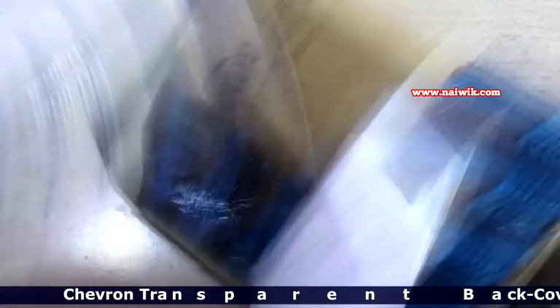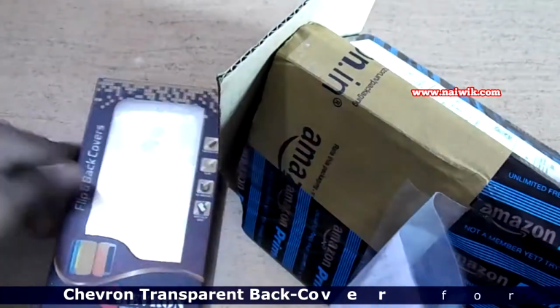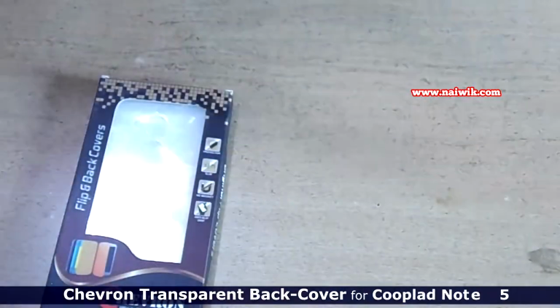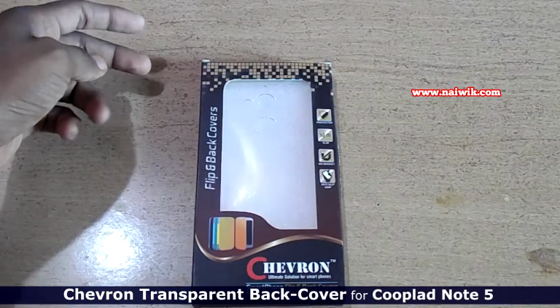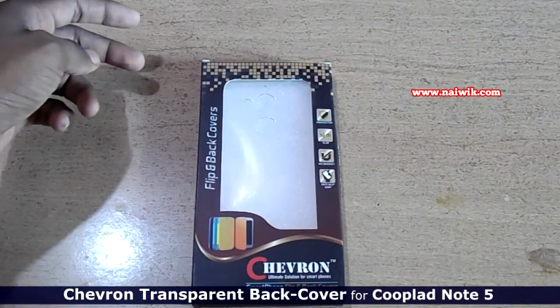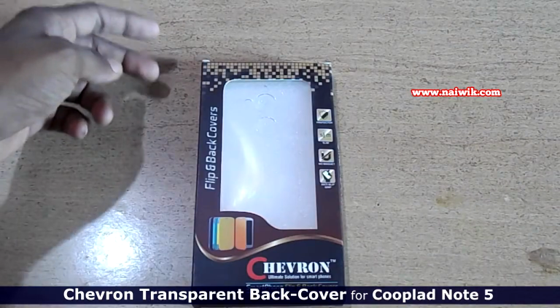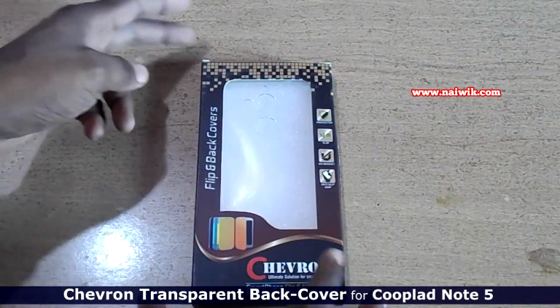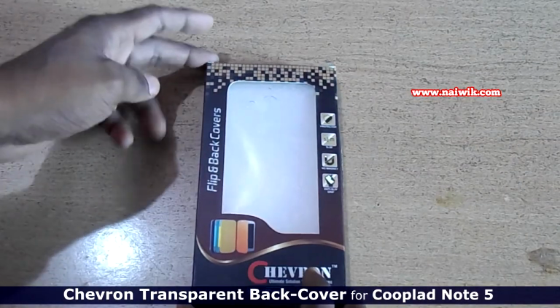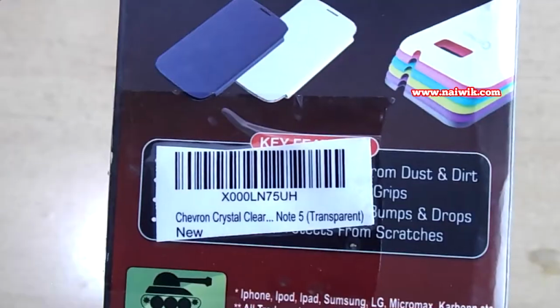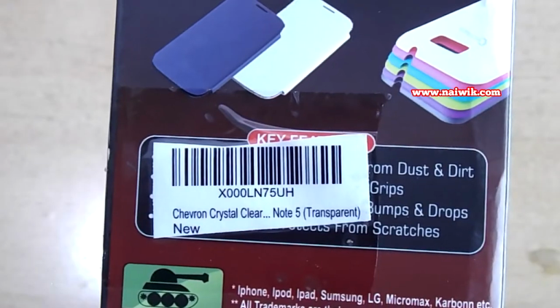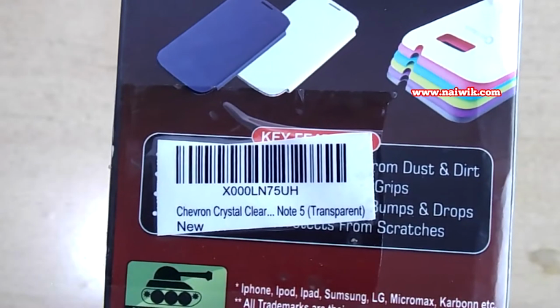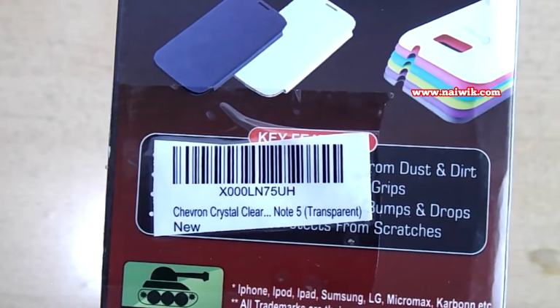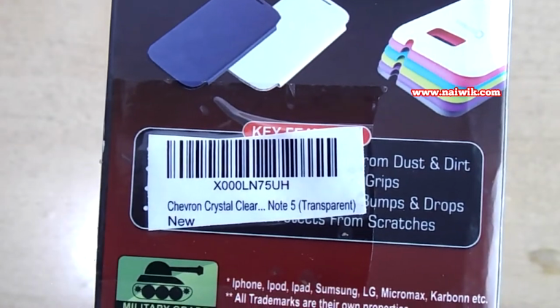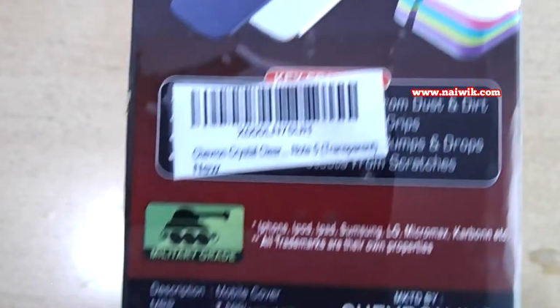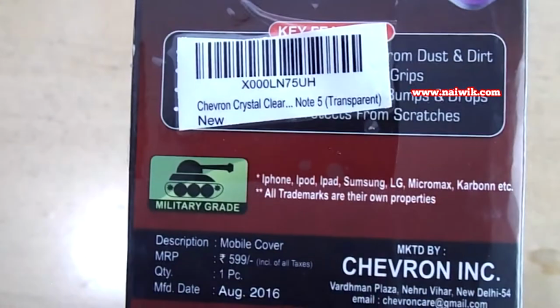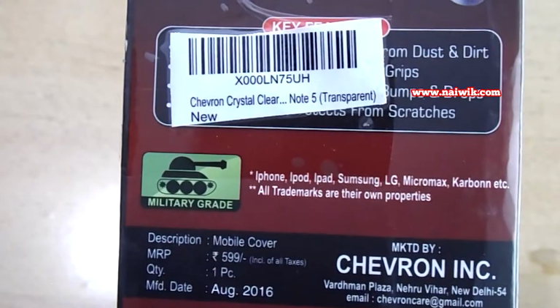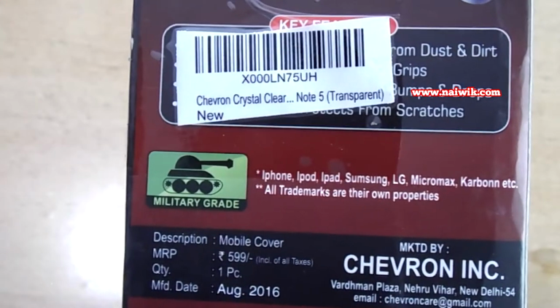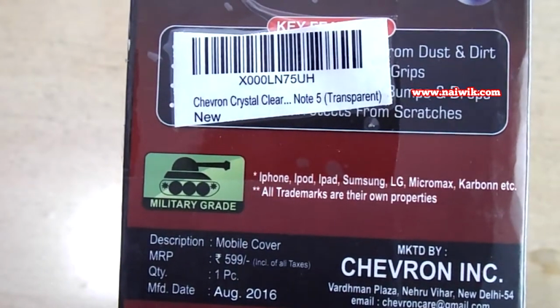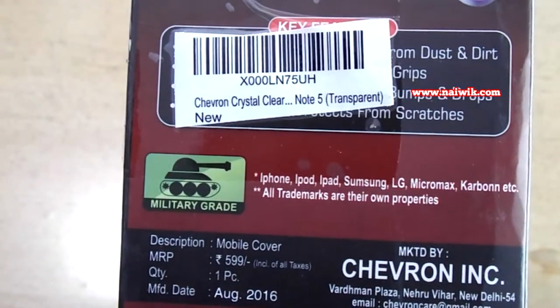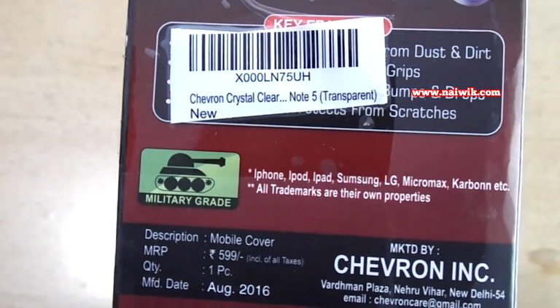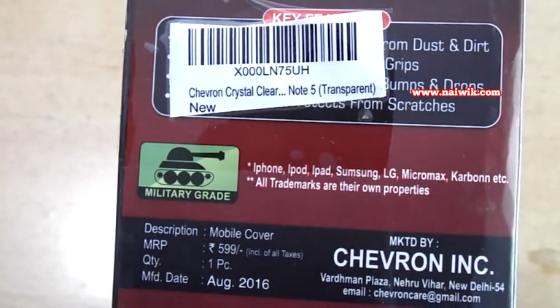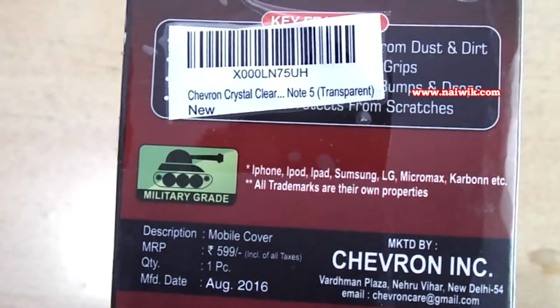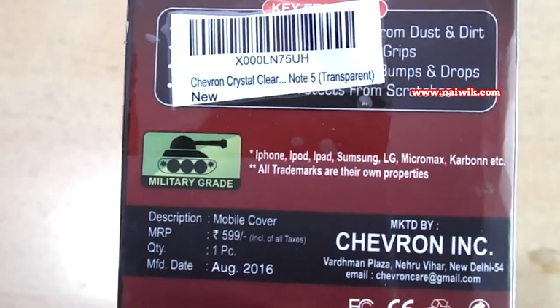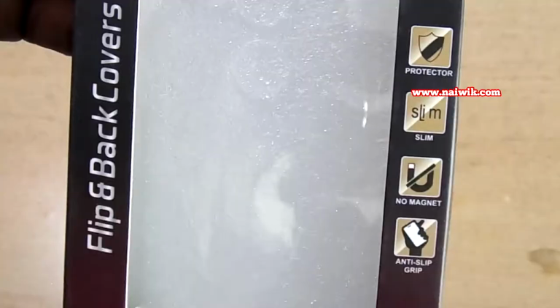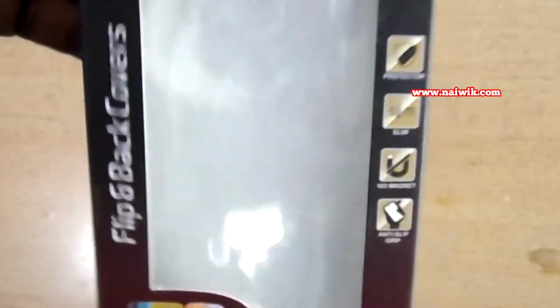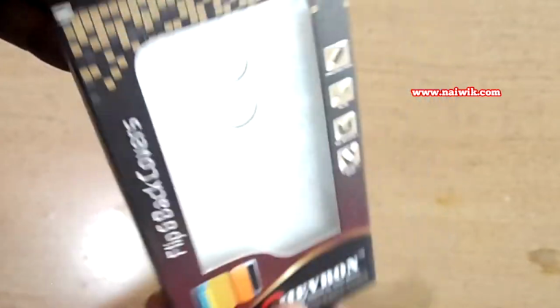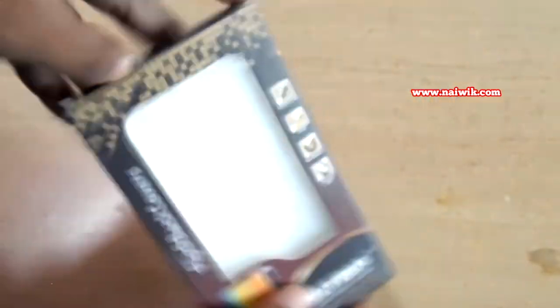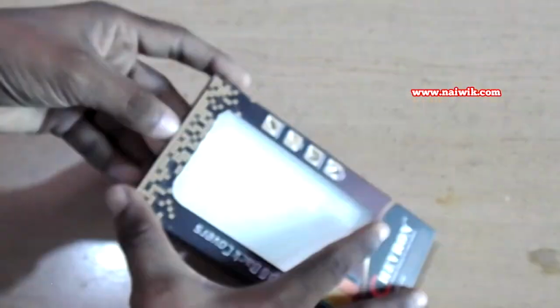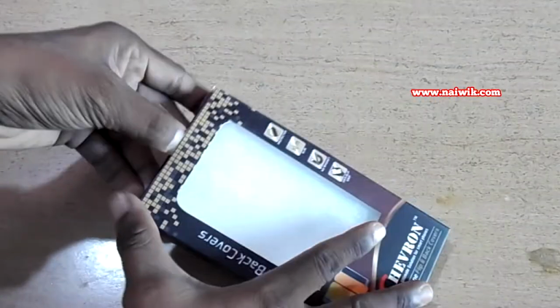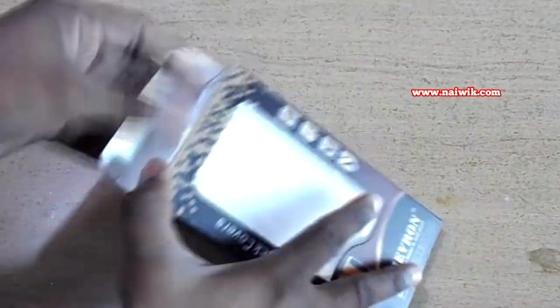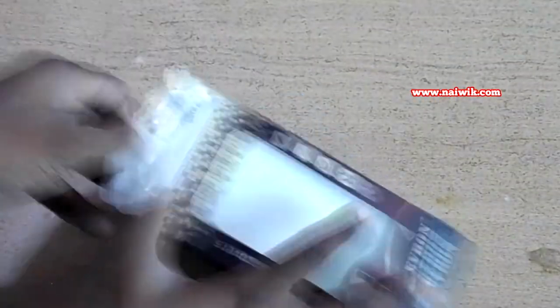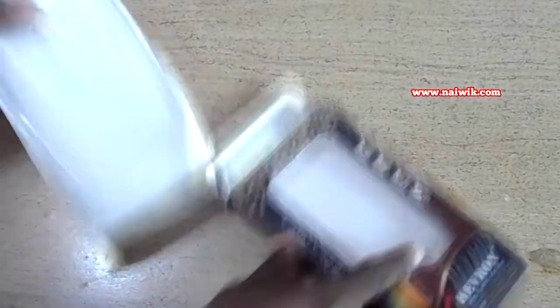On opening the box you can find the back cover. If you notice properly, the price on the box is mentioned as ₹599, but it is available on Amazon at around ₹100. Let's remove the cover from the package.